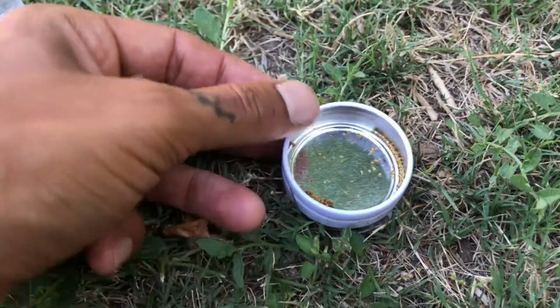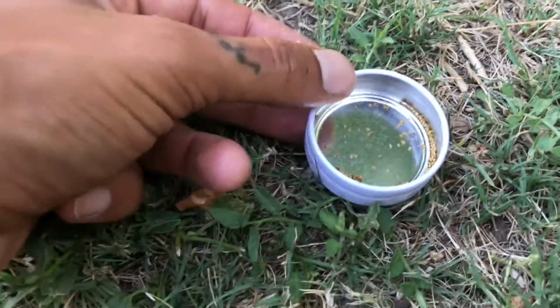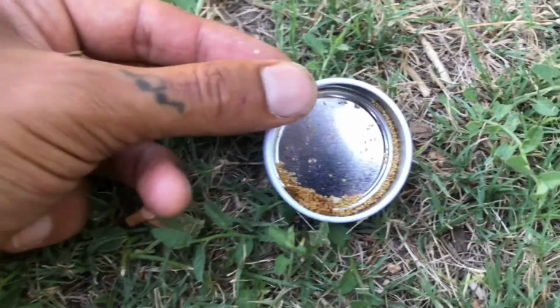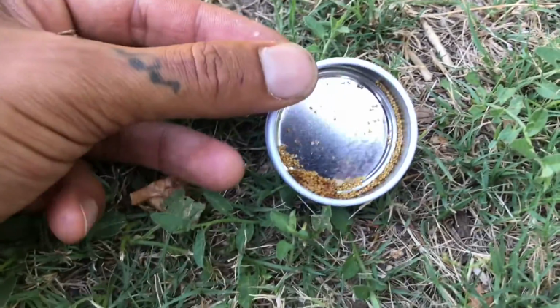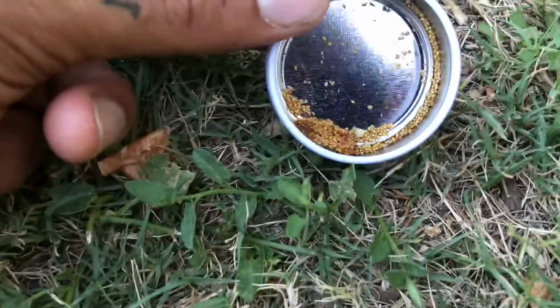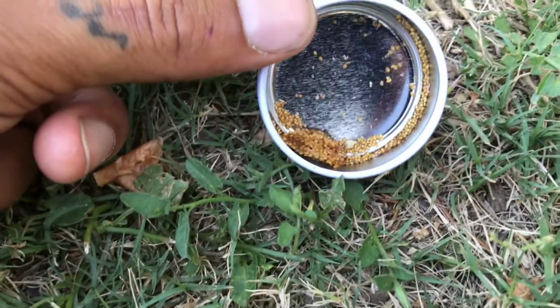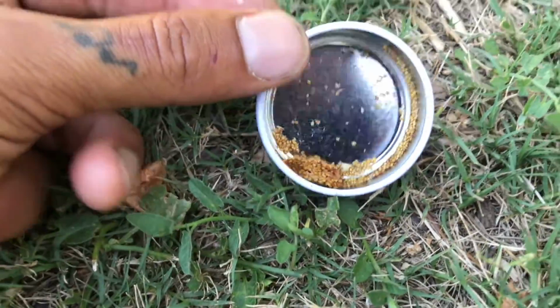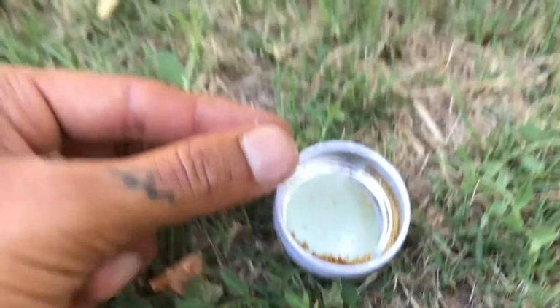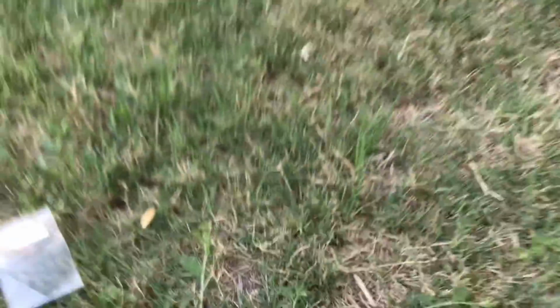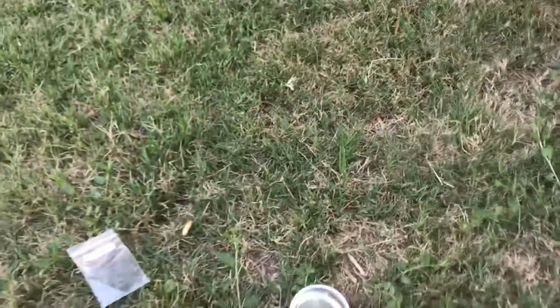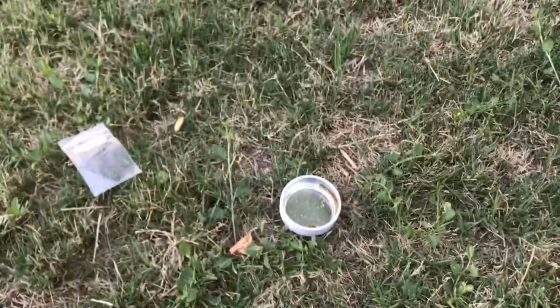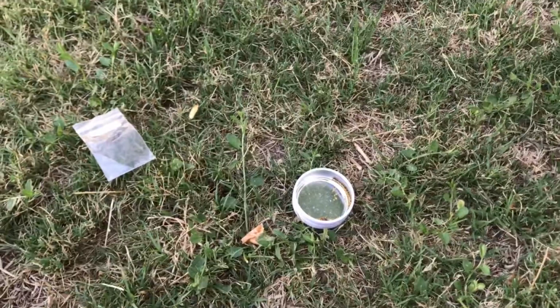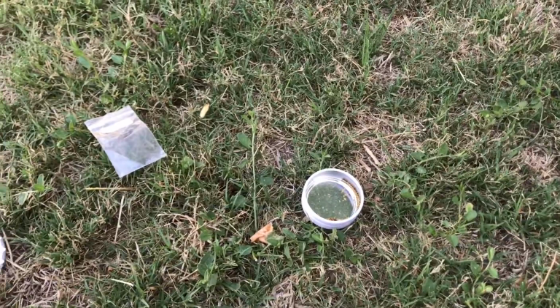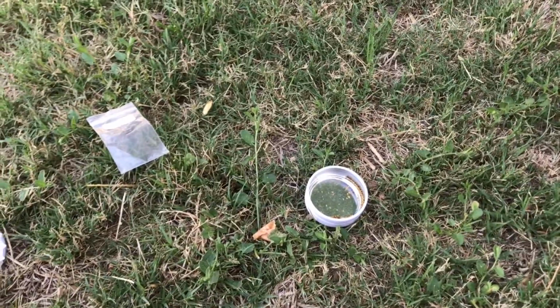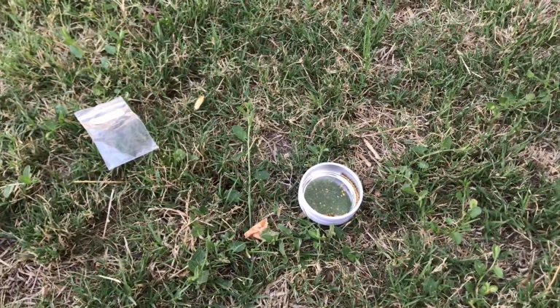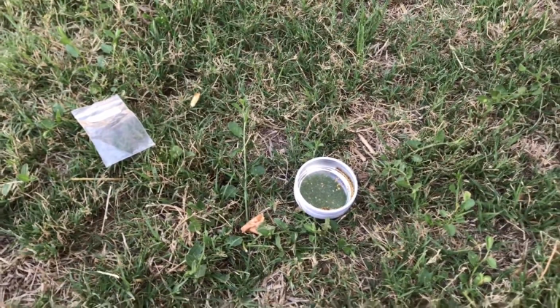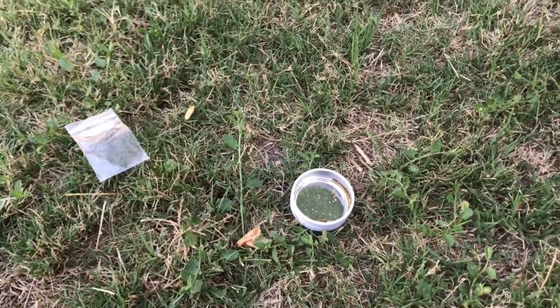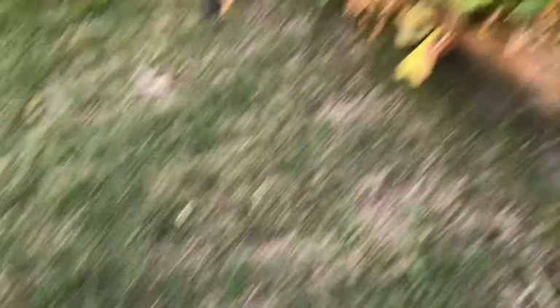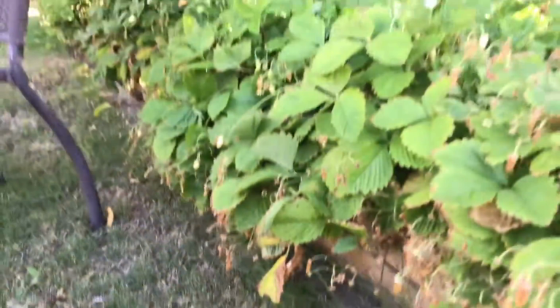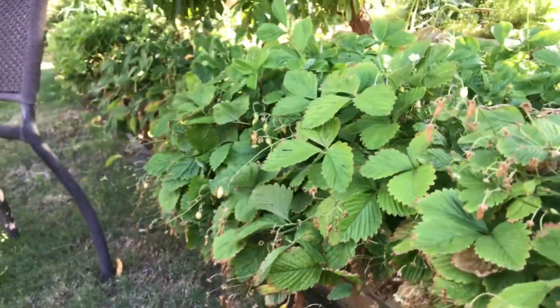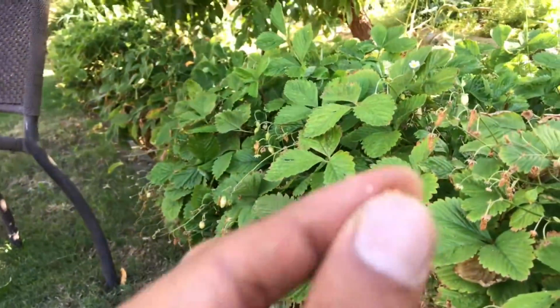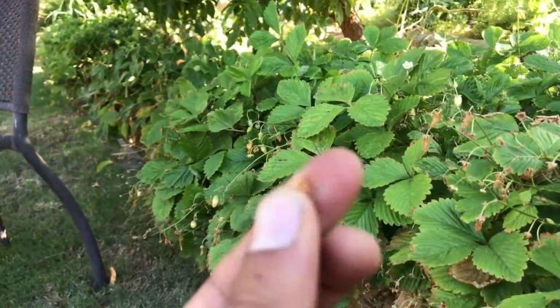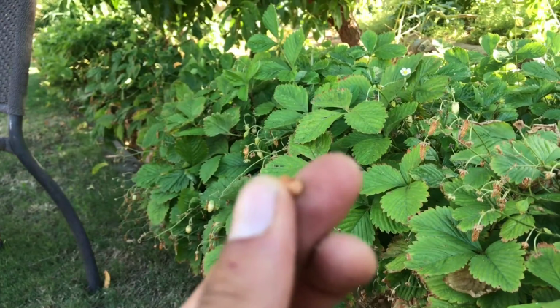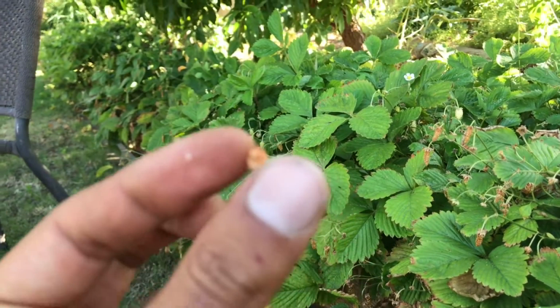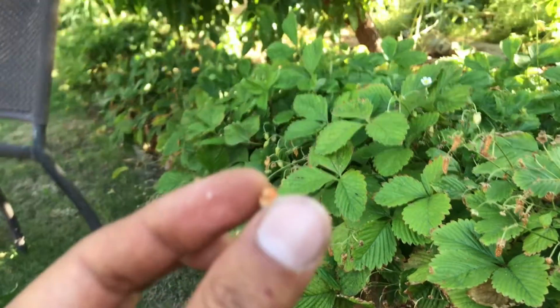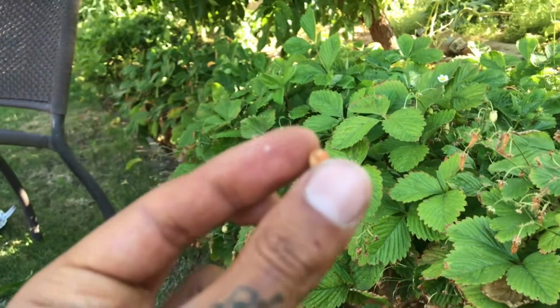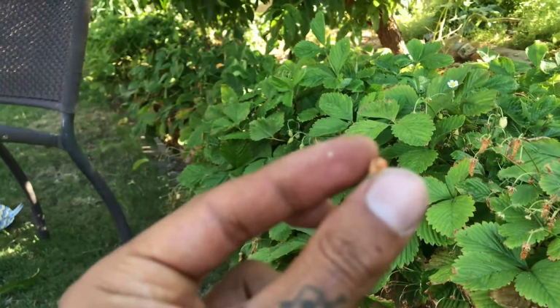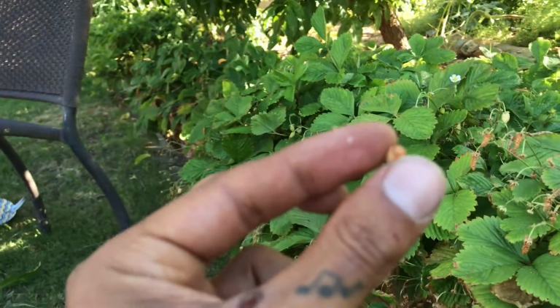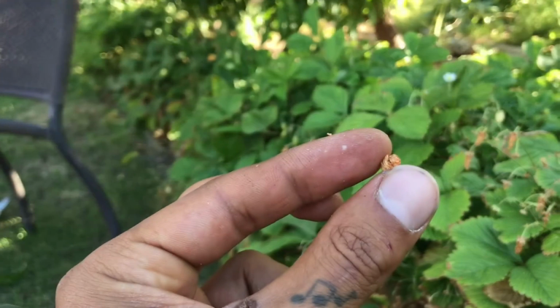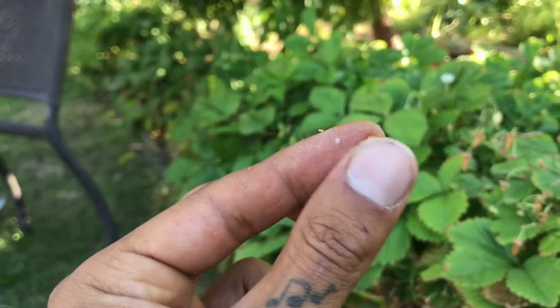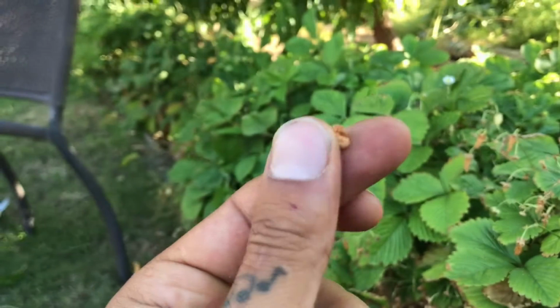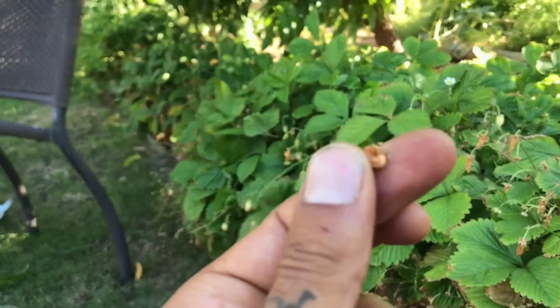I actually recommend planting the entire strawberry if possible, because it'll just give you a bigger bush, a more productive bush, much quicker.